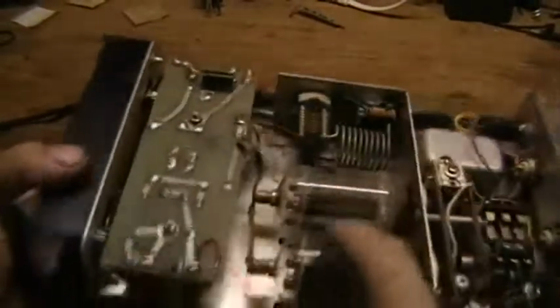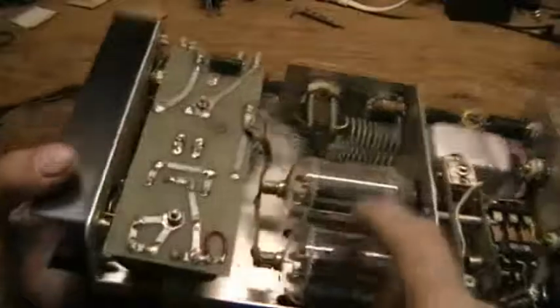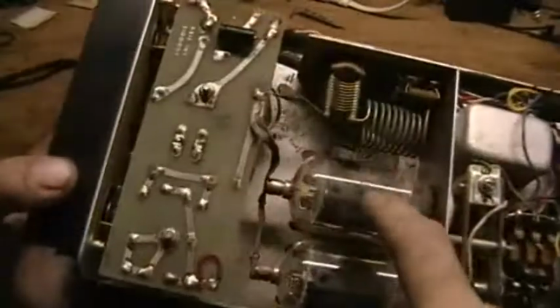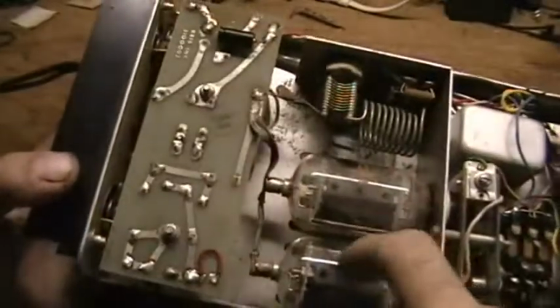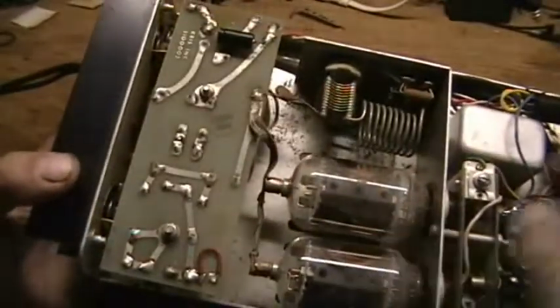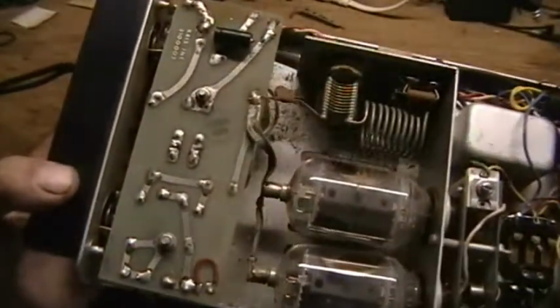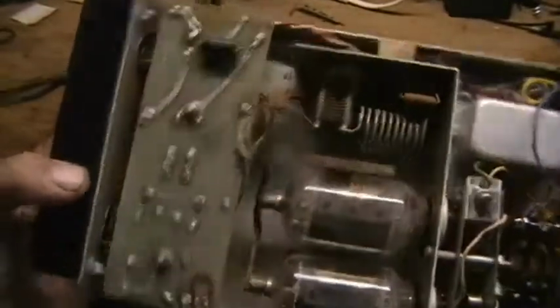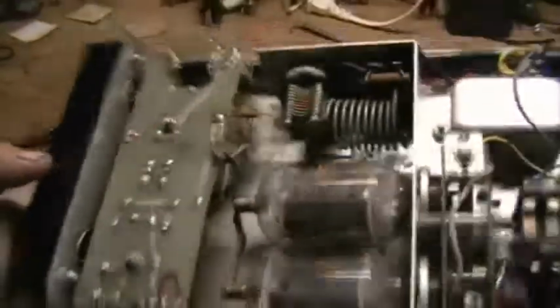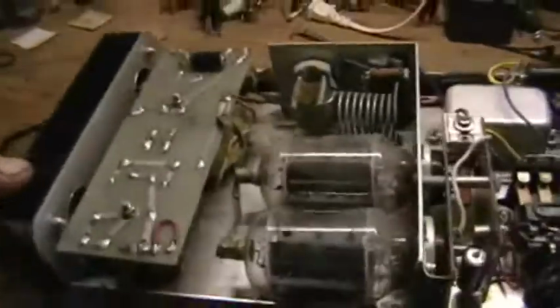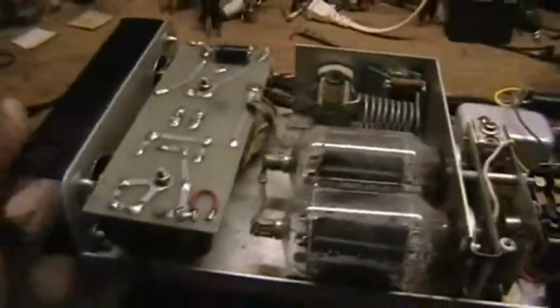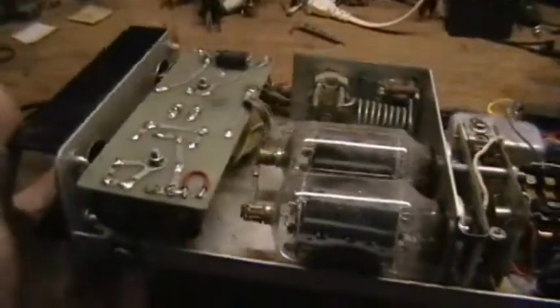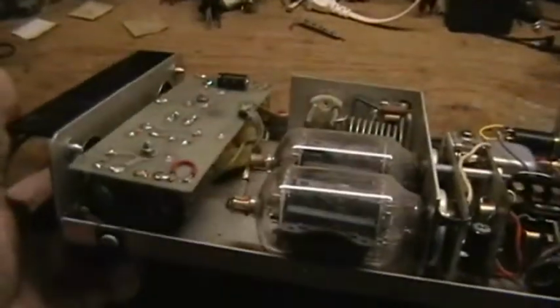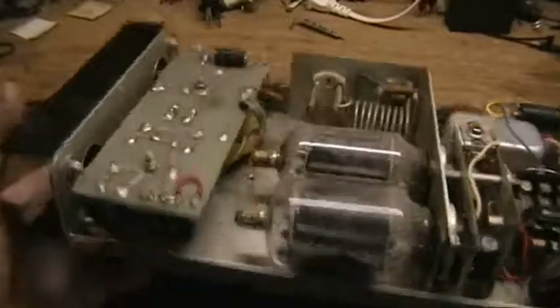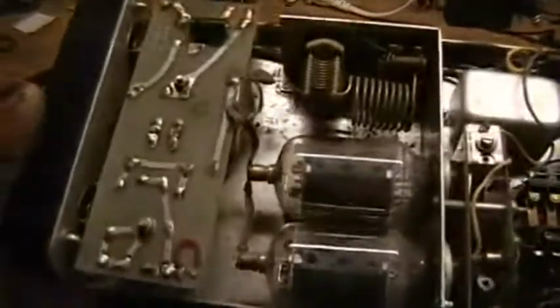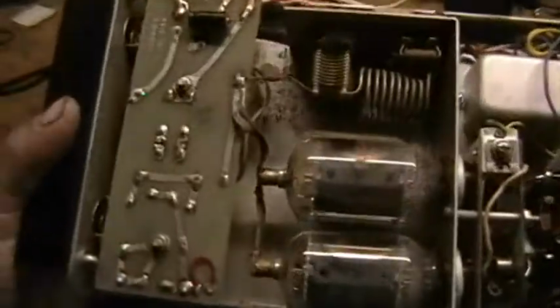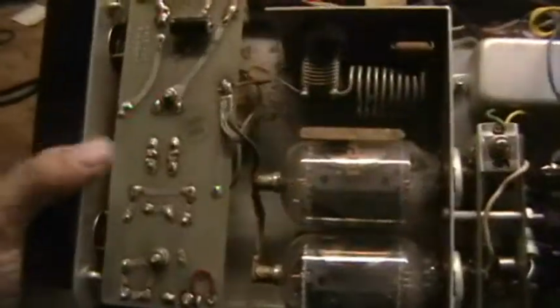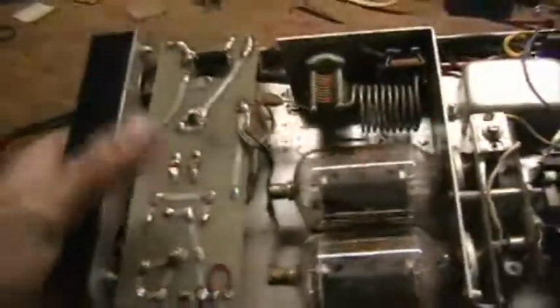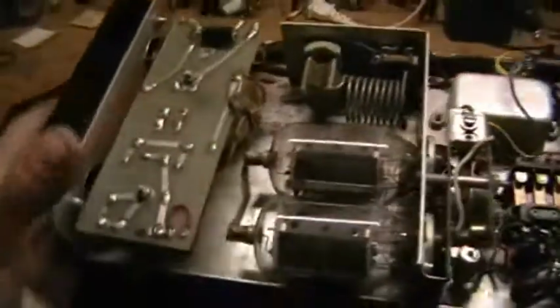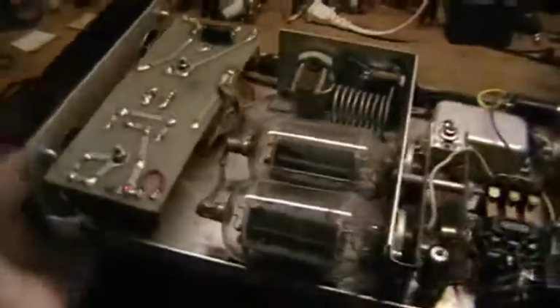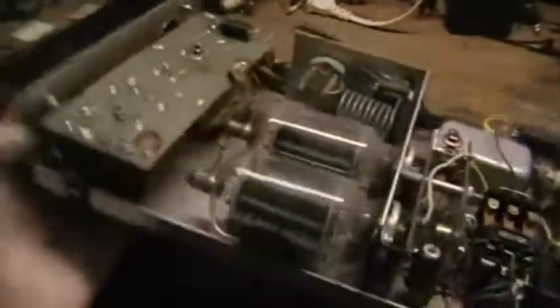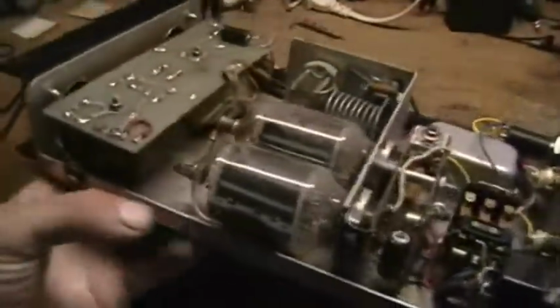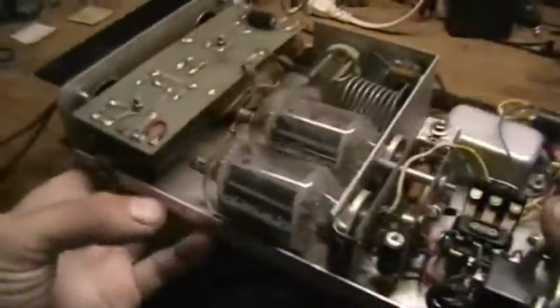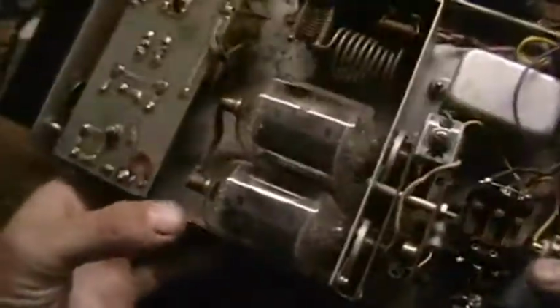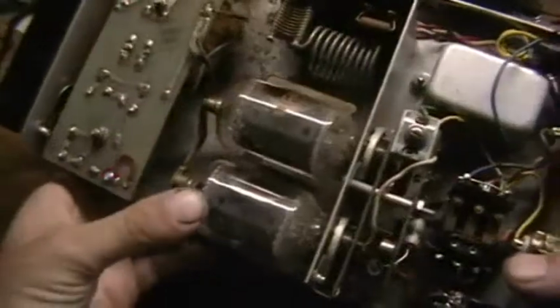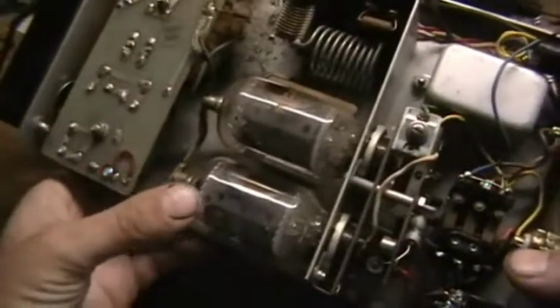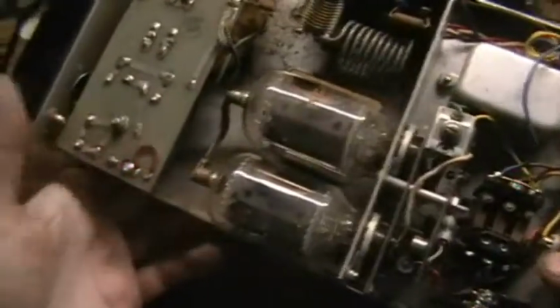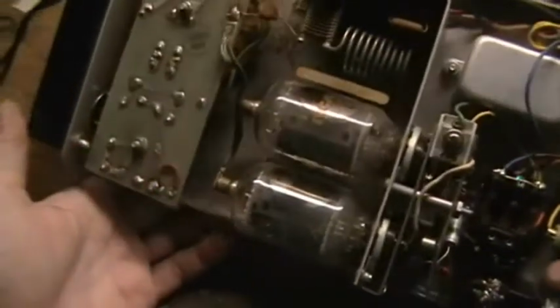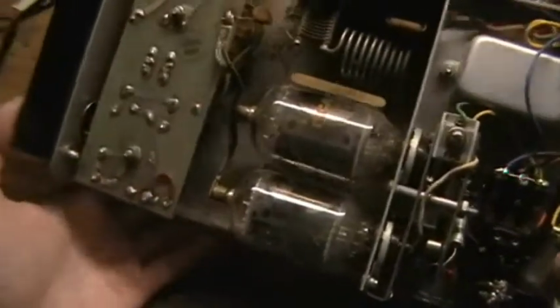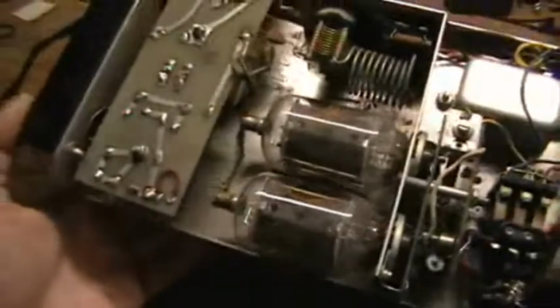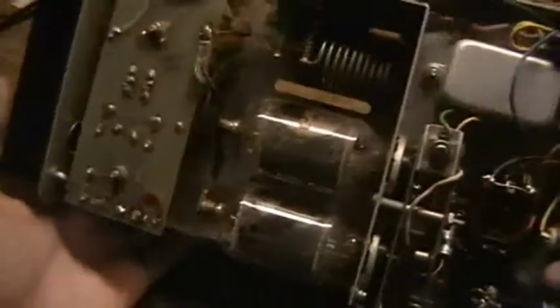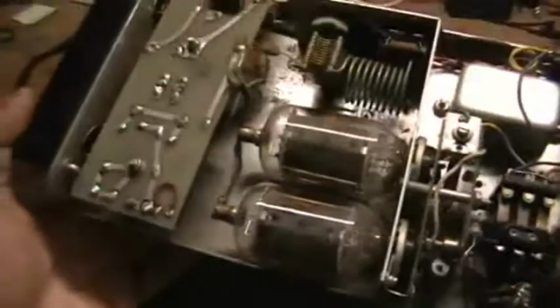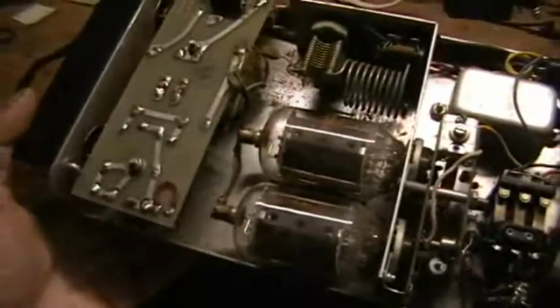...the two tubes are showing signs of being relatively over-driven during their life. So their output is a little bit less than what you'd expect from tubes of that type.